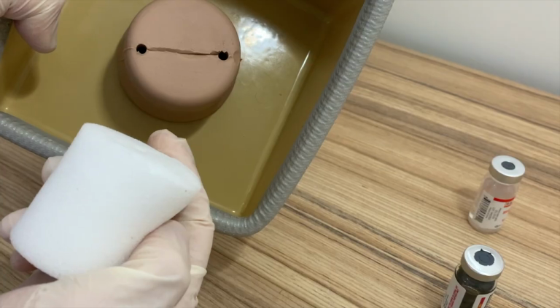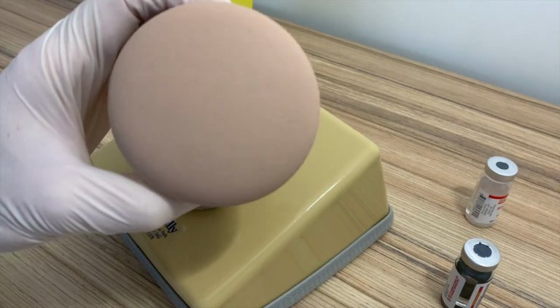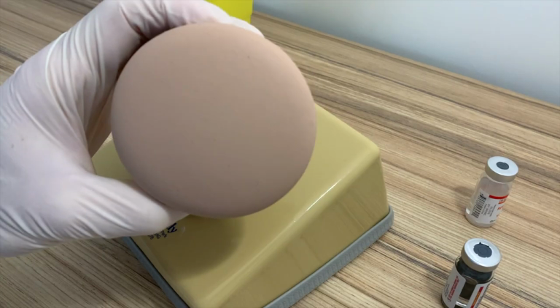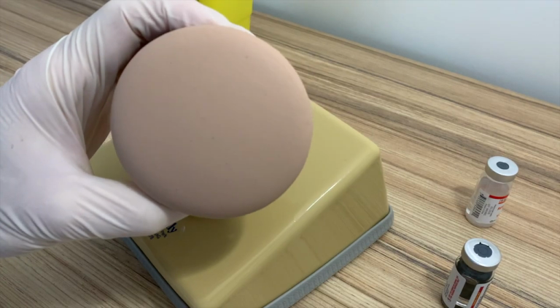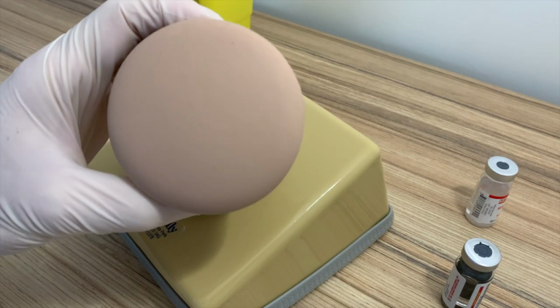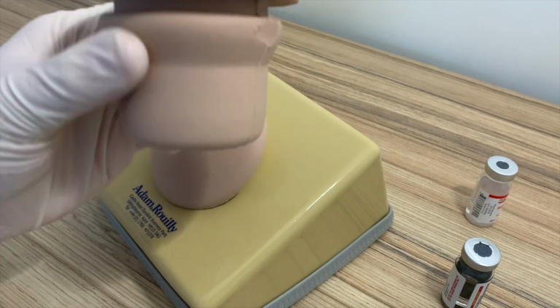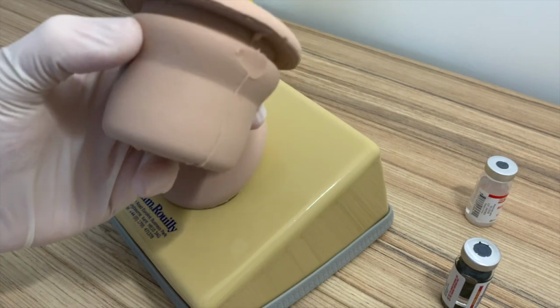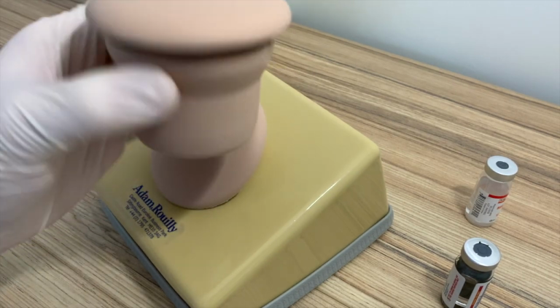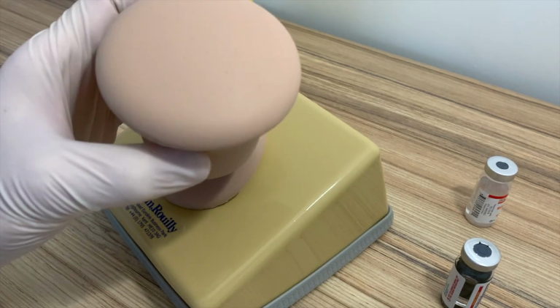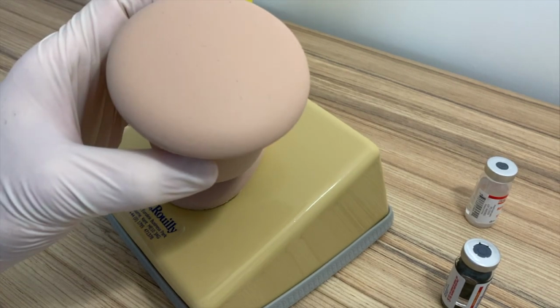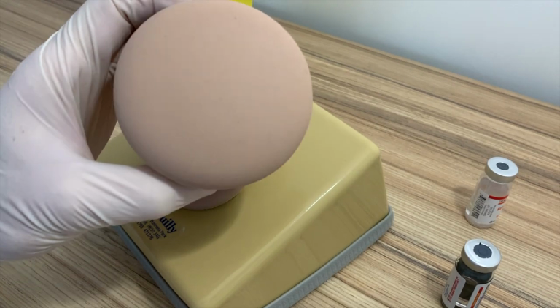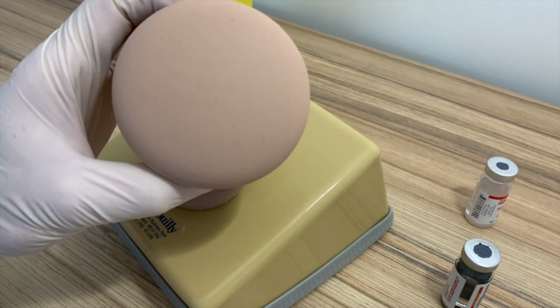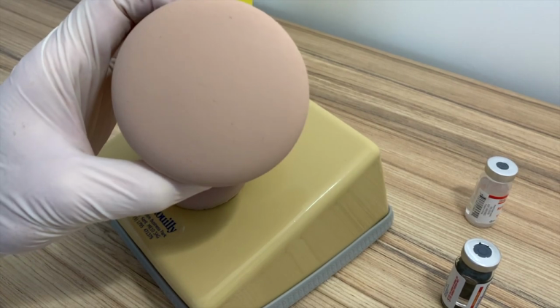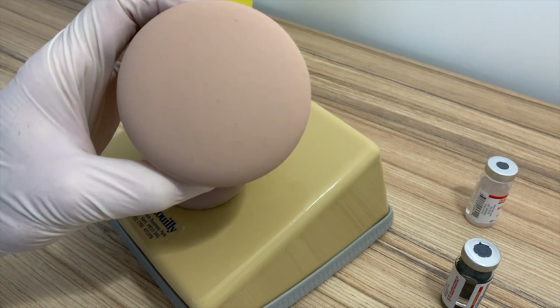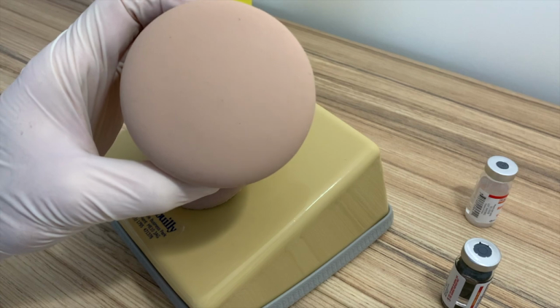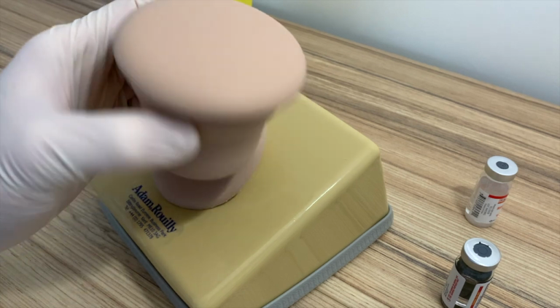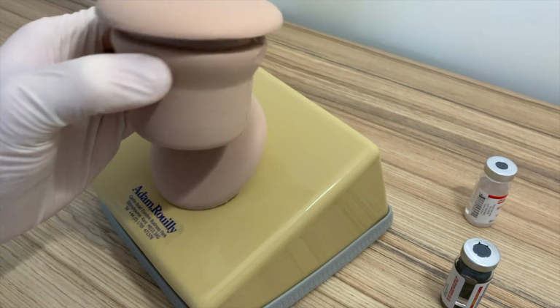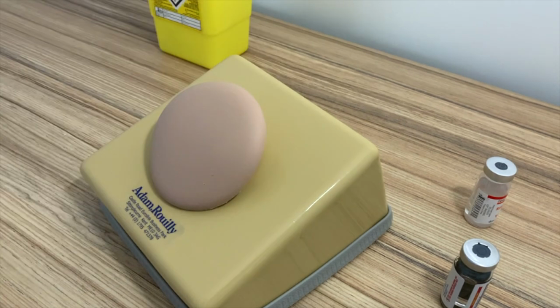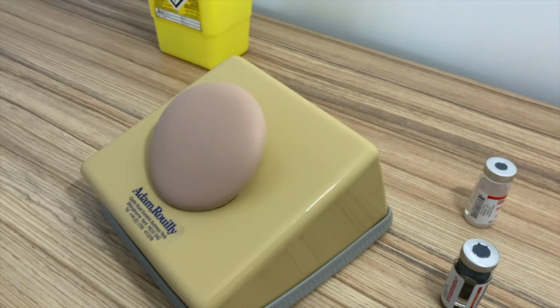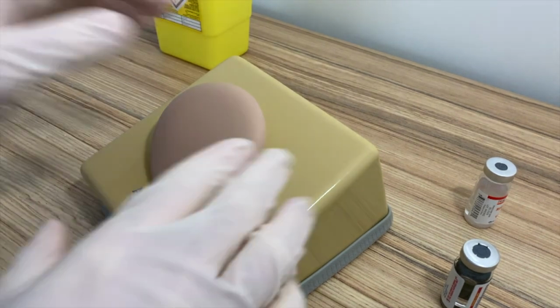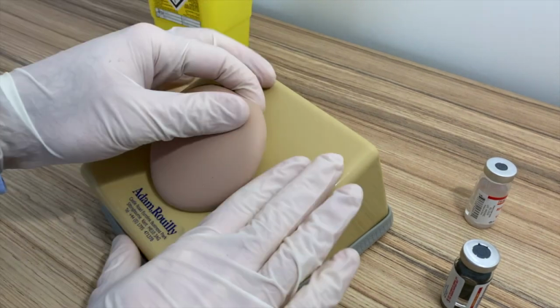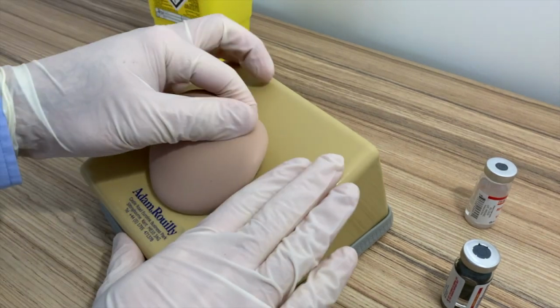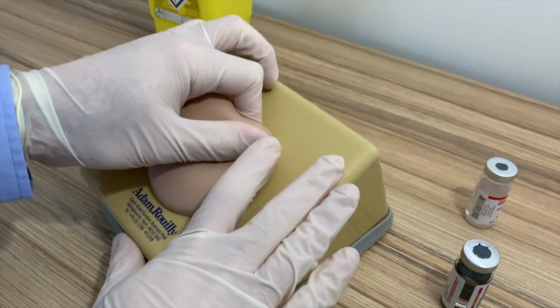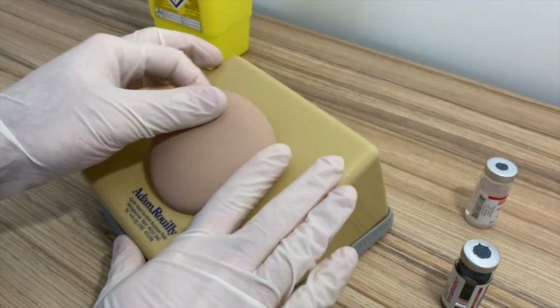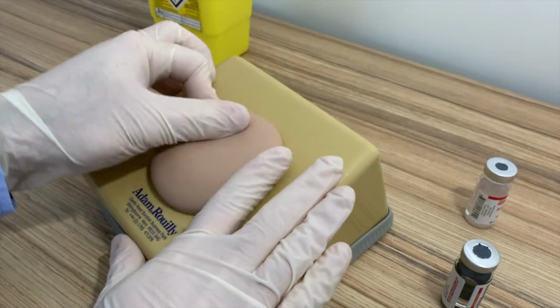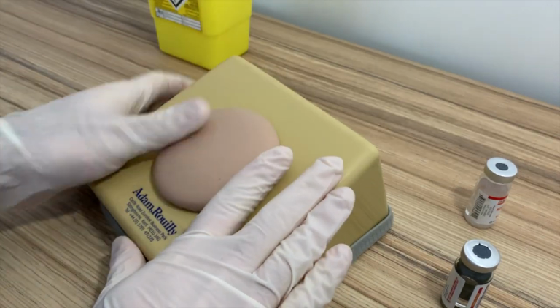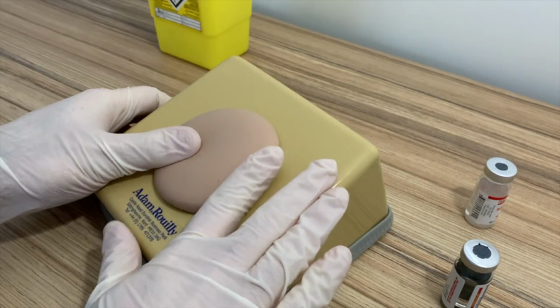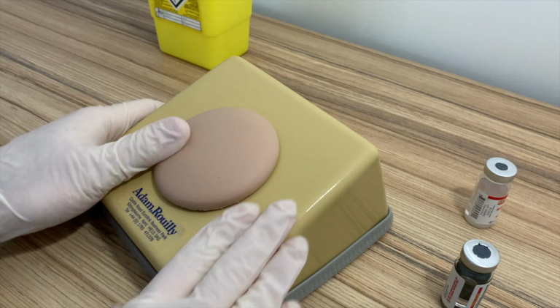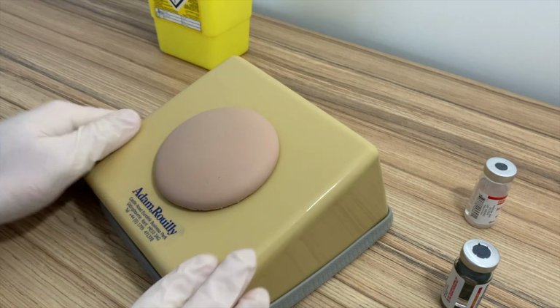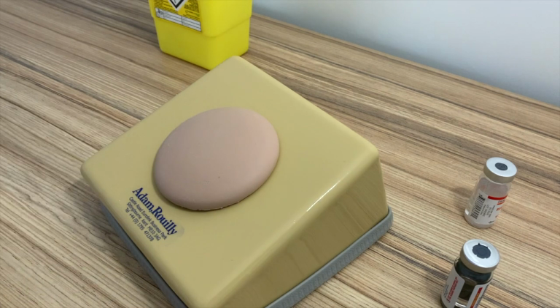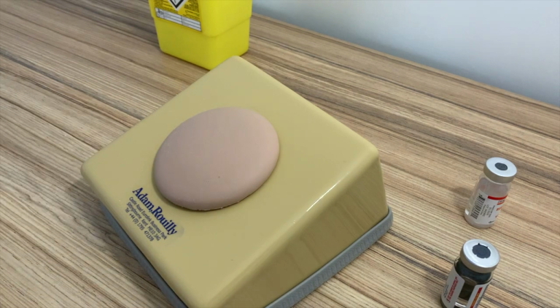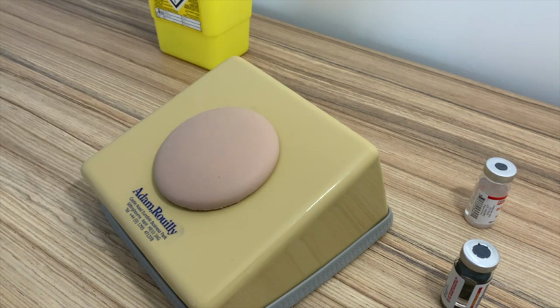The pad itself is a consumable part and will need eventual replacement as spare part code AR37. This simply just fits into the desk stand.